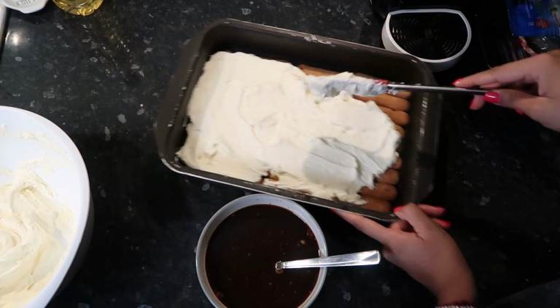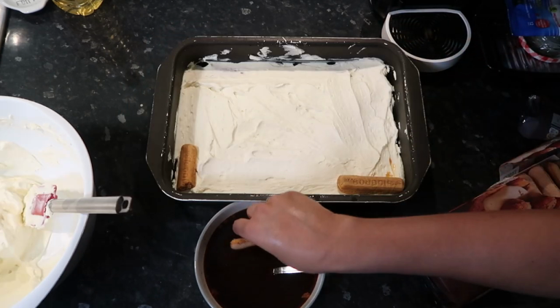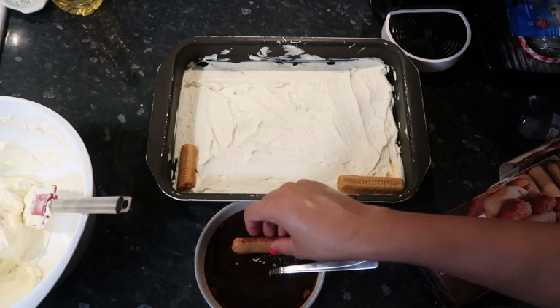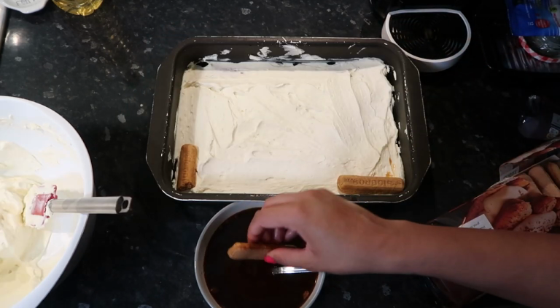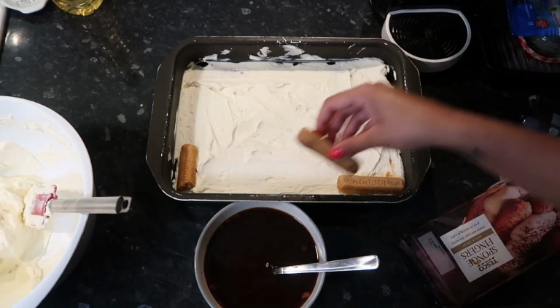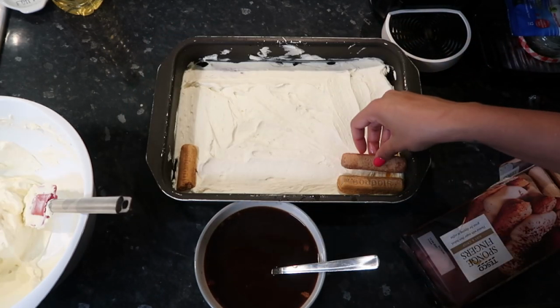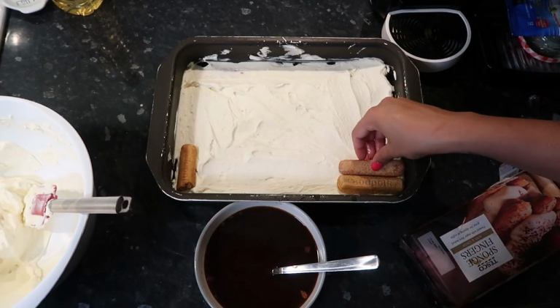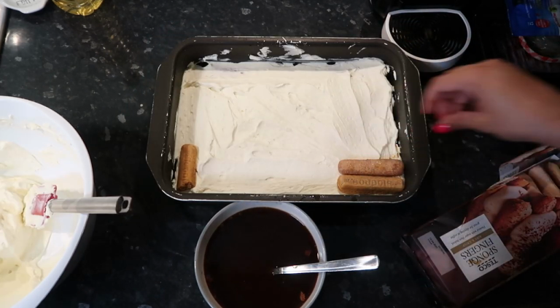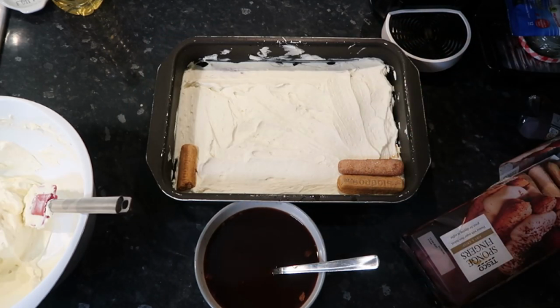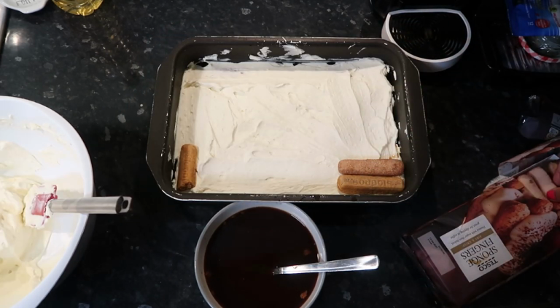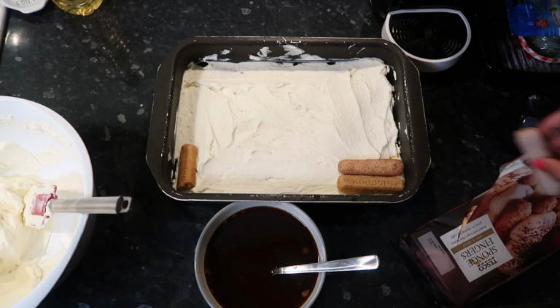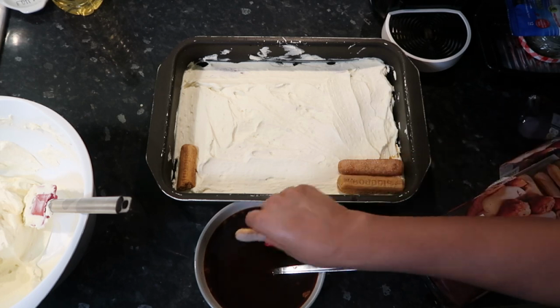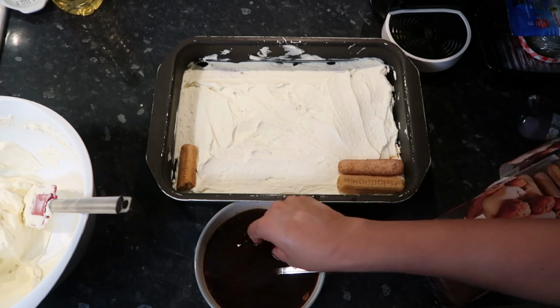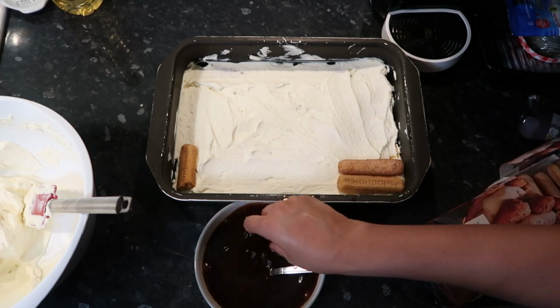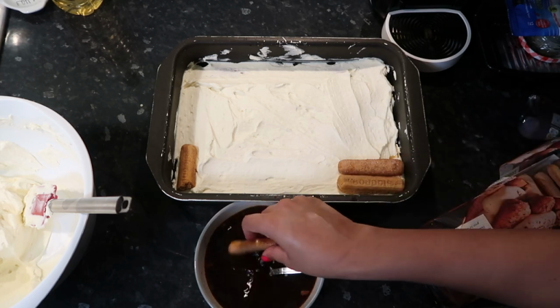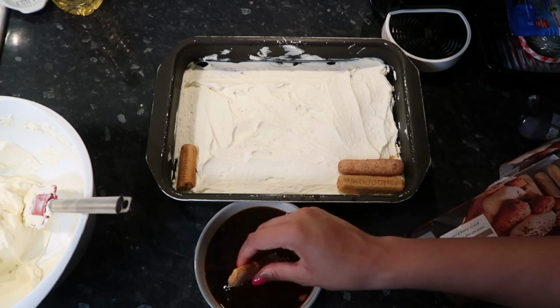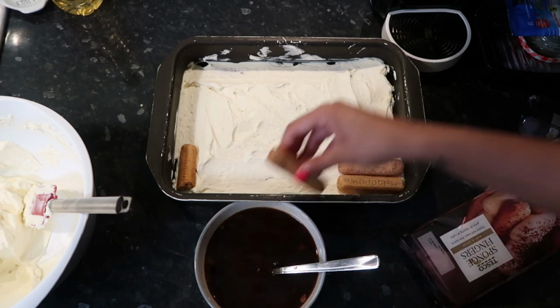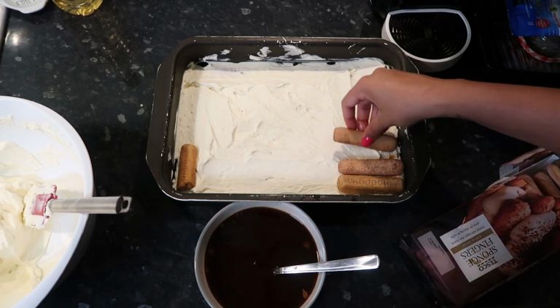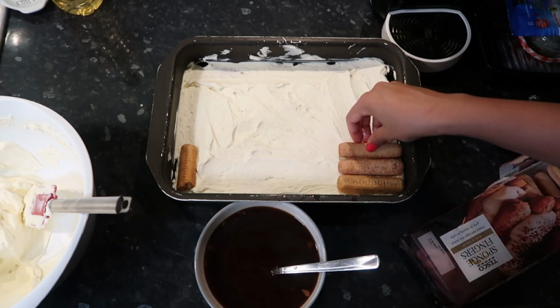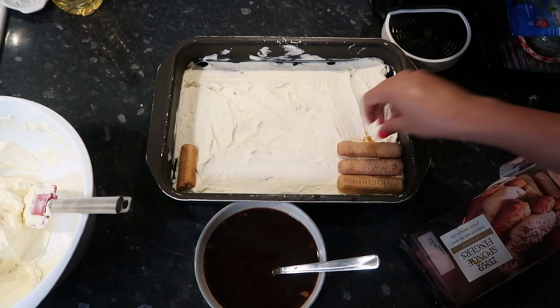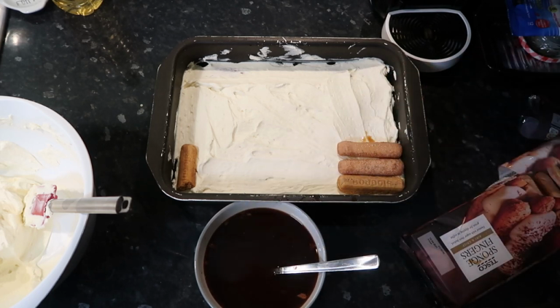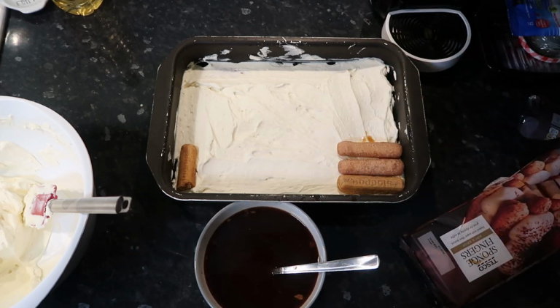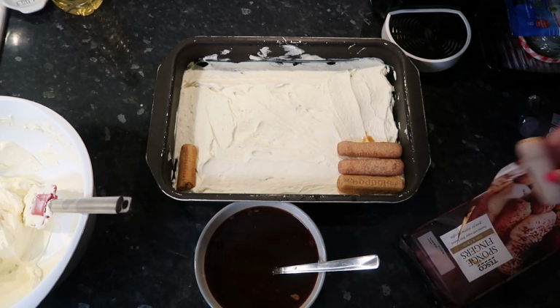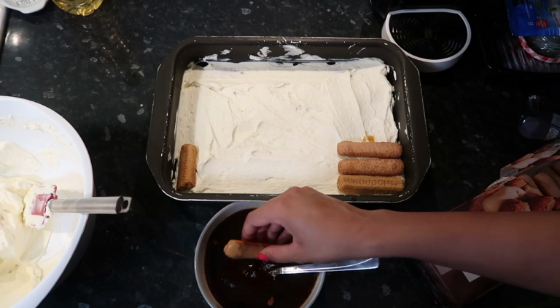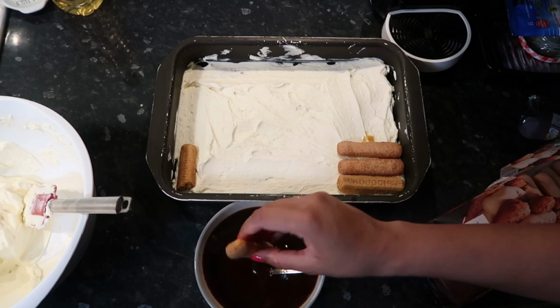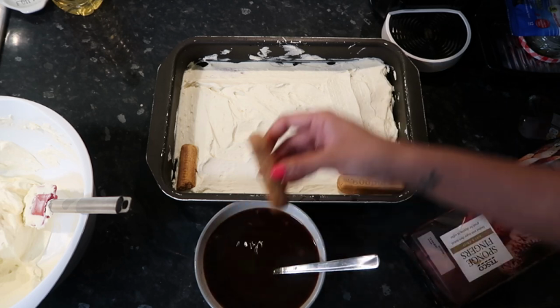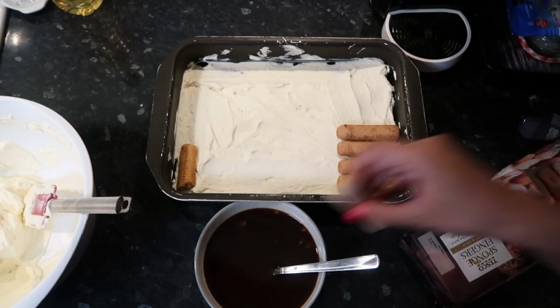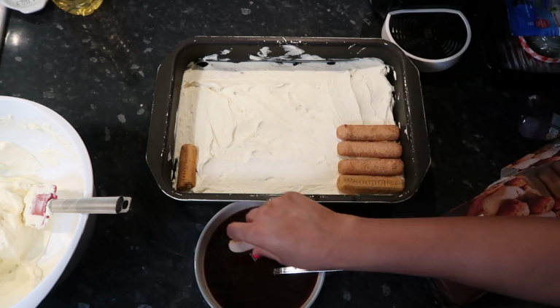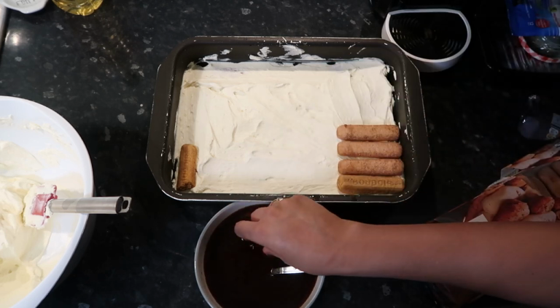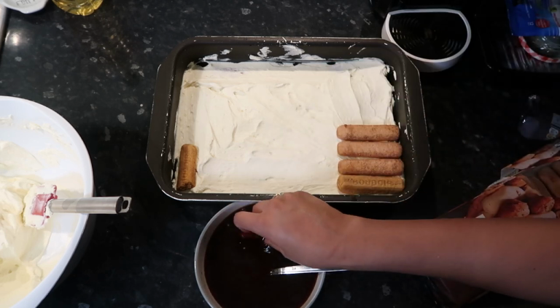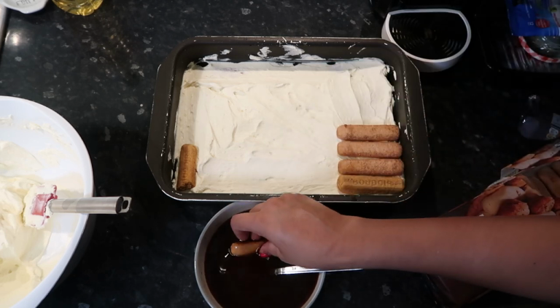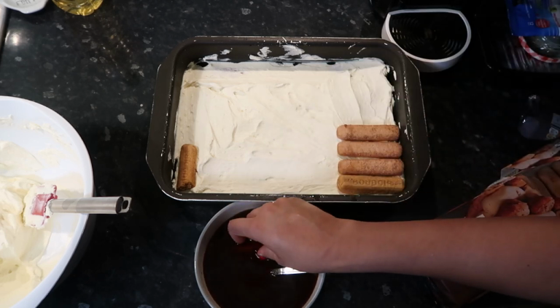Once you've laid down your first layer of cream, you can start doing another layer of biscuit. I was going to do three layers but my mom said no, you just need two, so I'm only doing two.